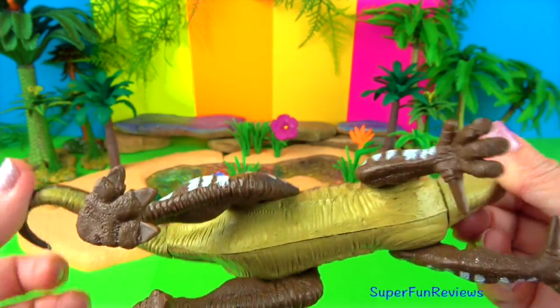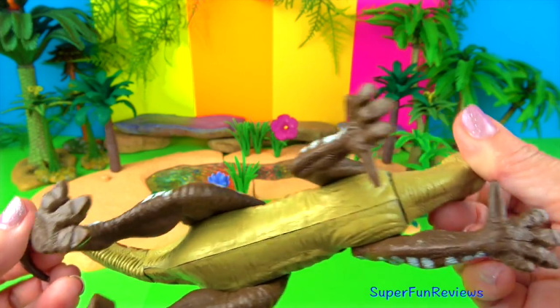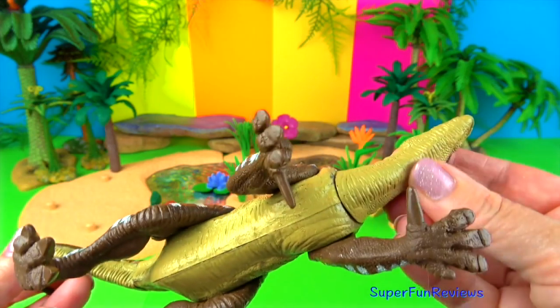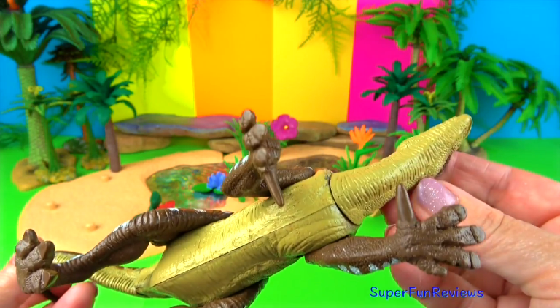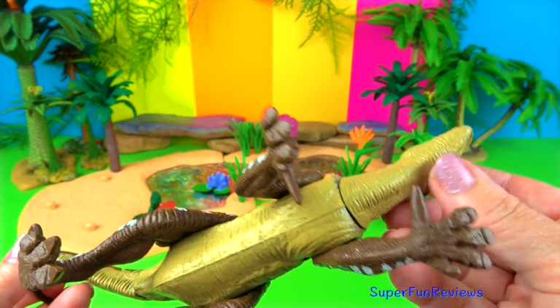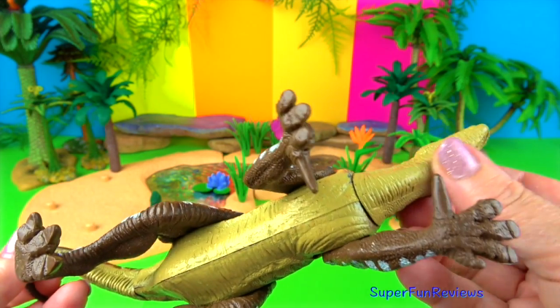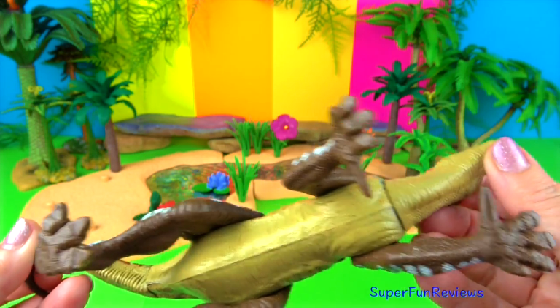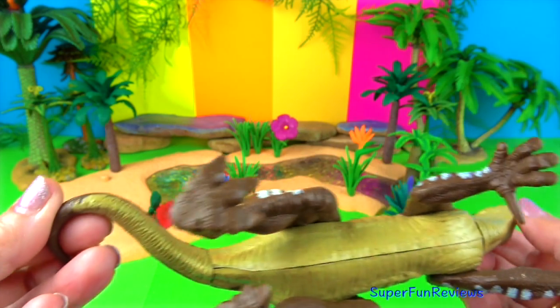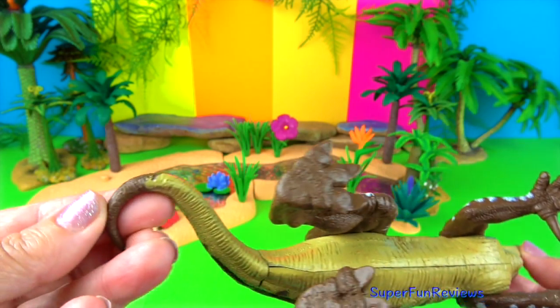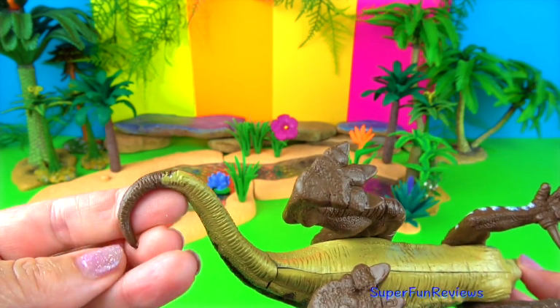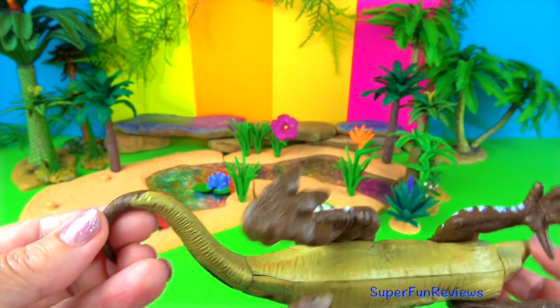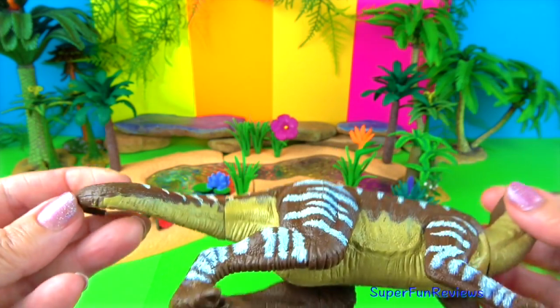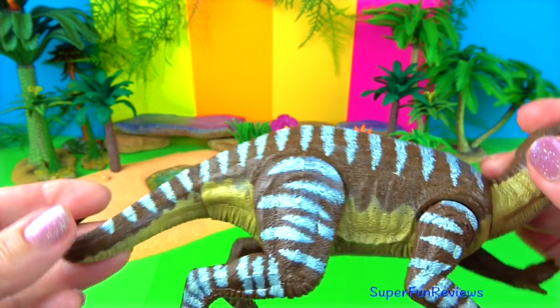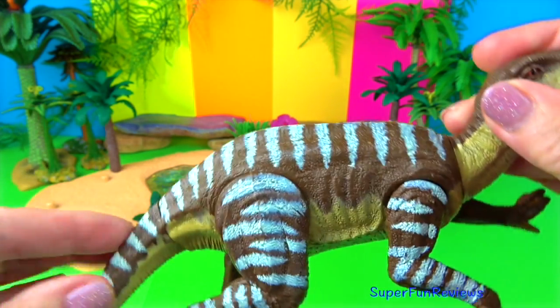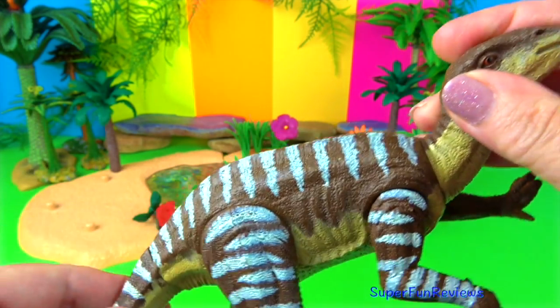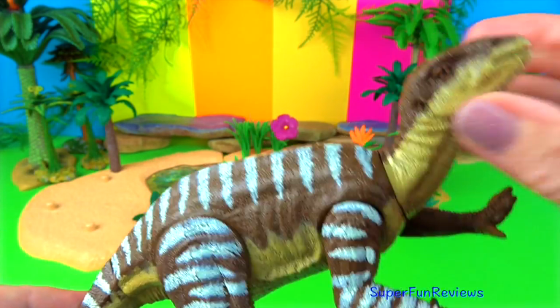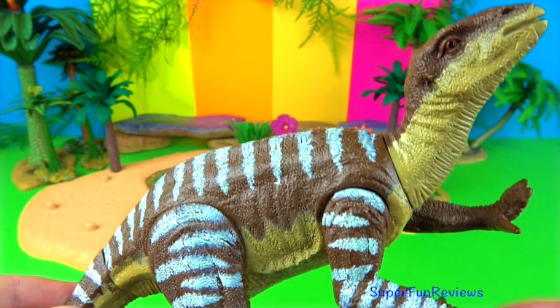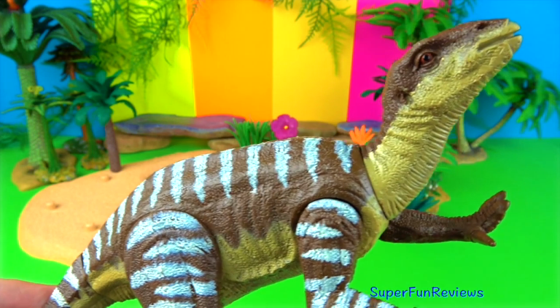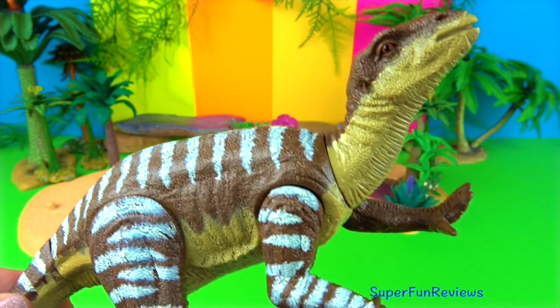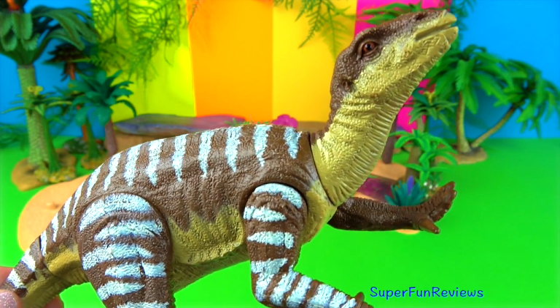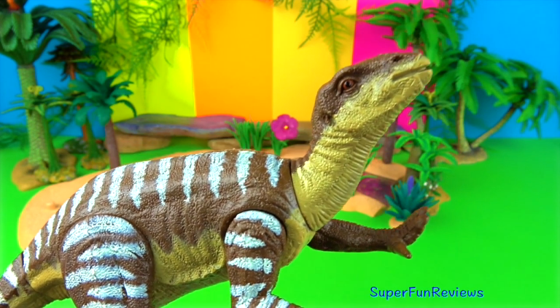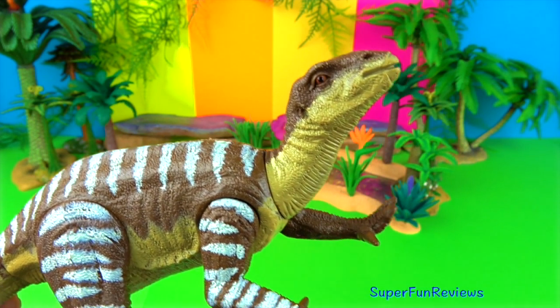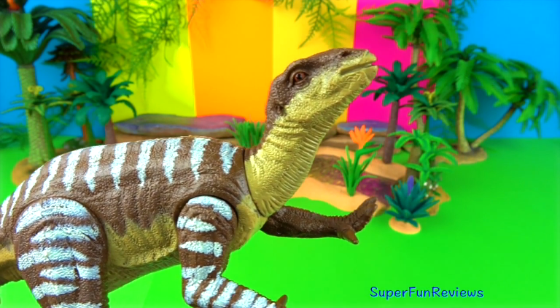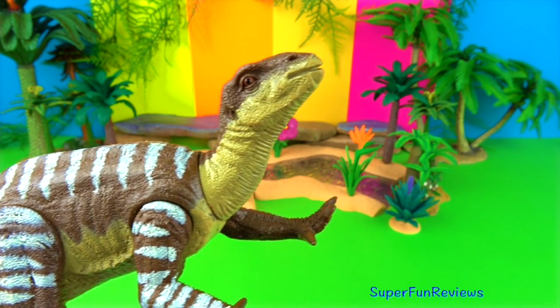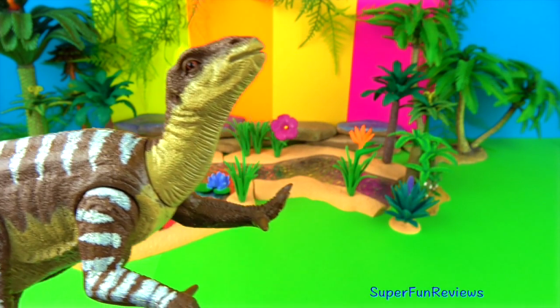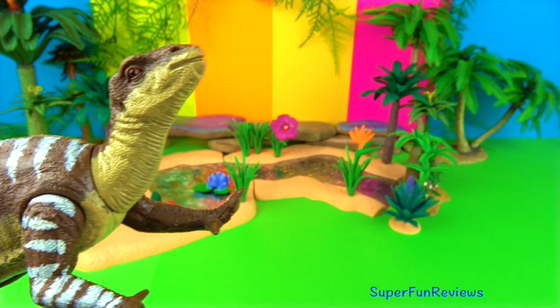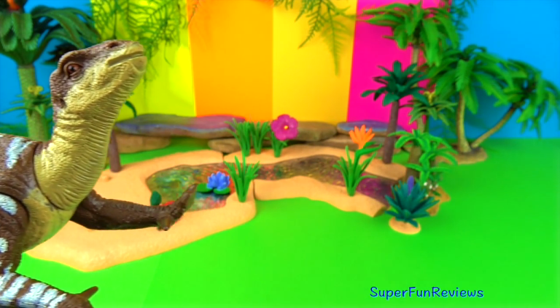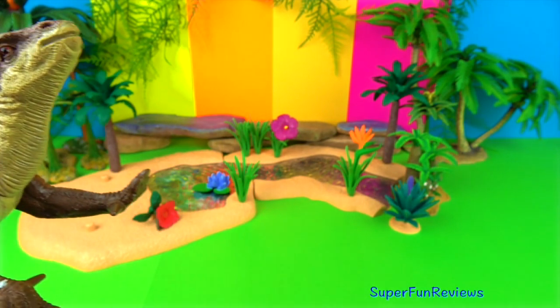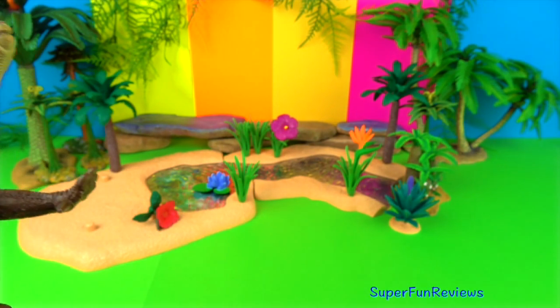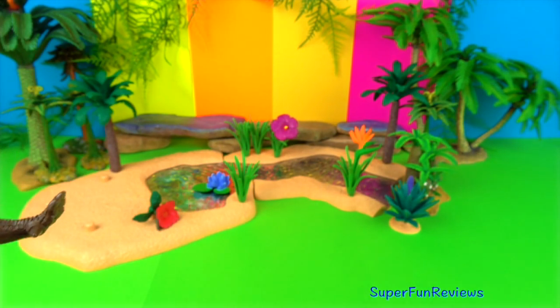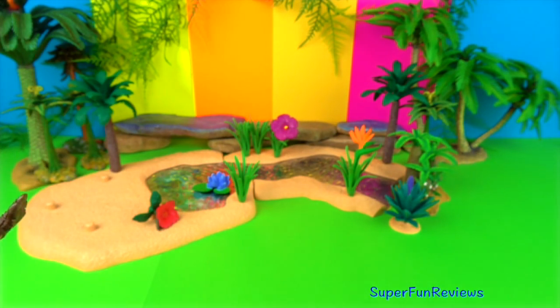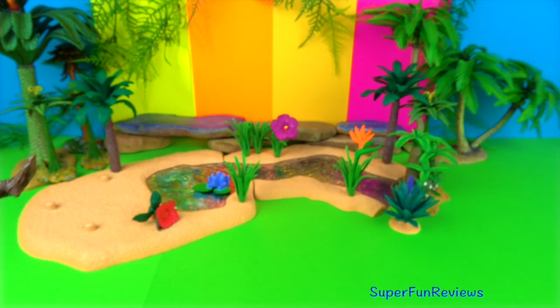Its legs were much larger than its arms. Its three-toed hind feet had hoof-like claws. It grew to about 30 feet or 9 metres. It could run on two legs or walk on all four.